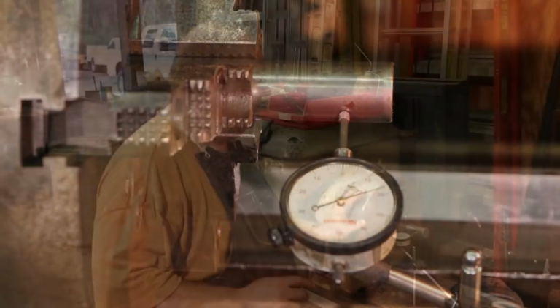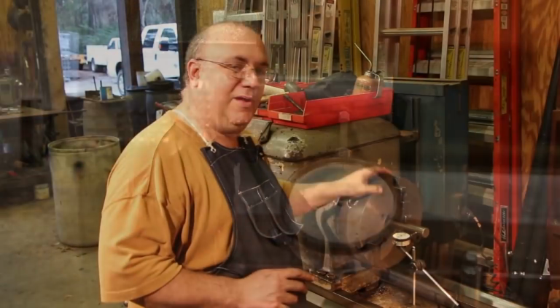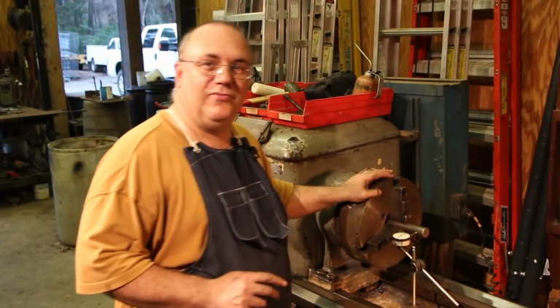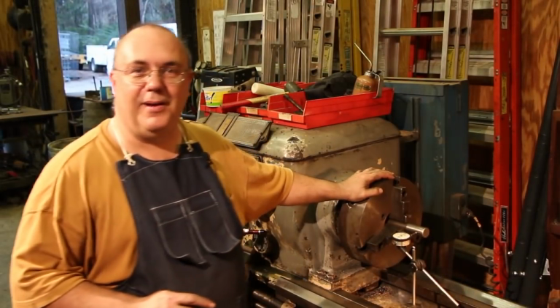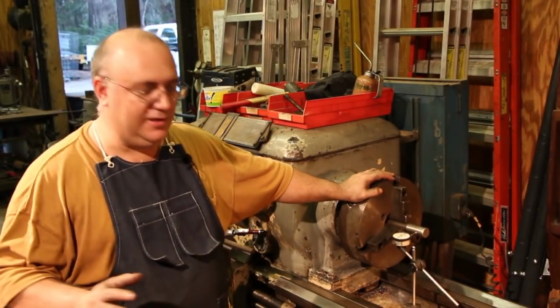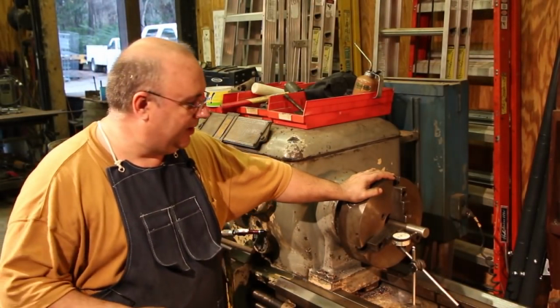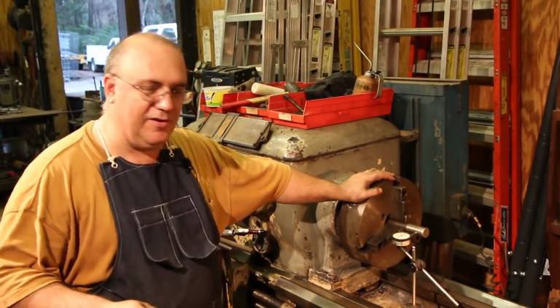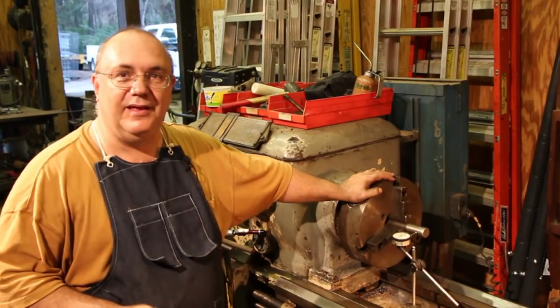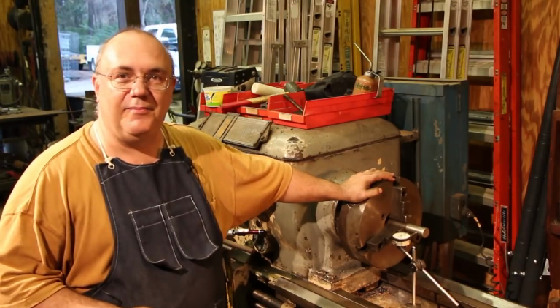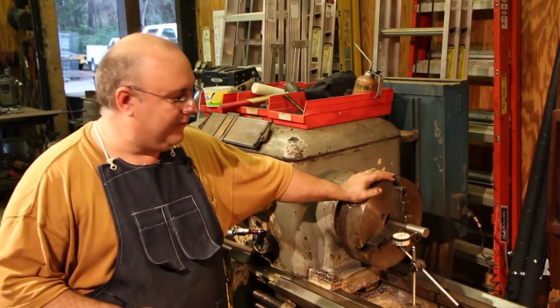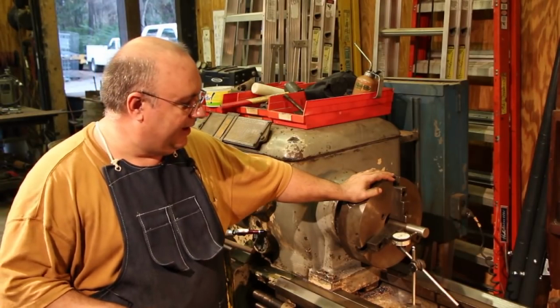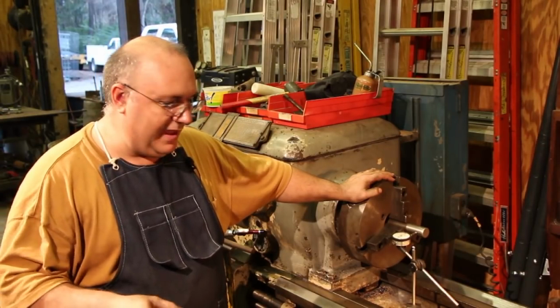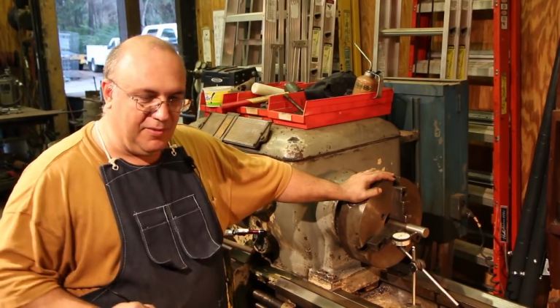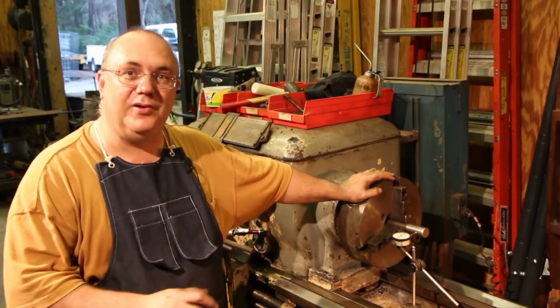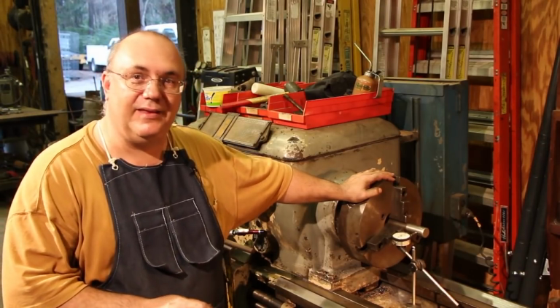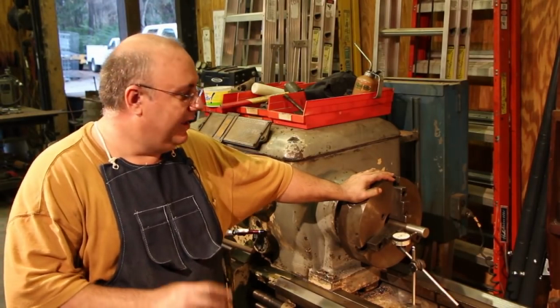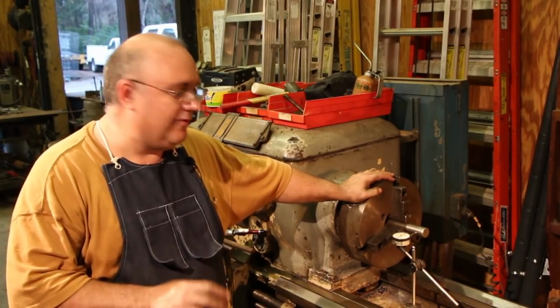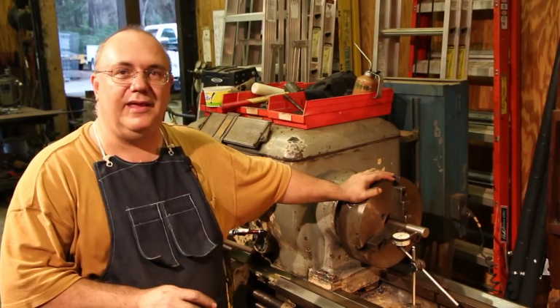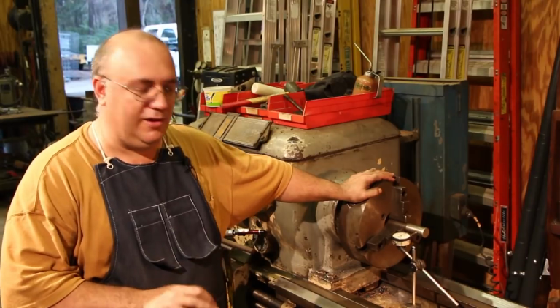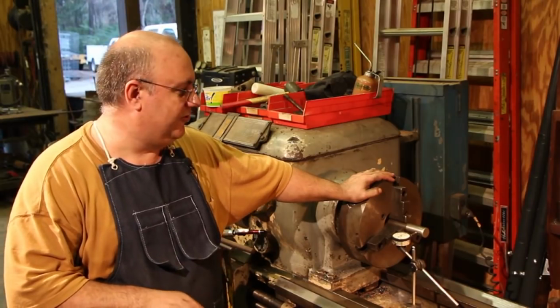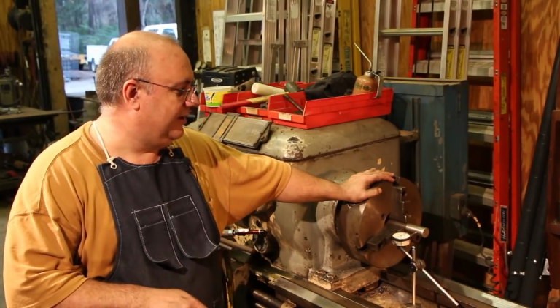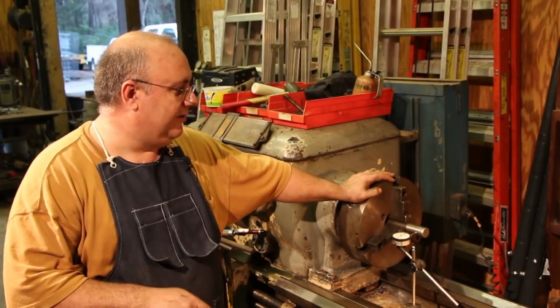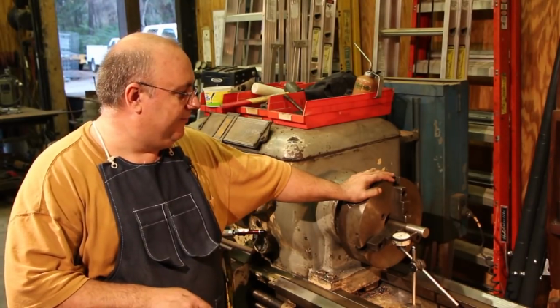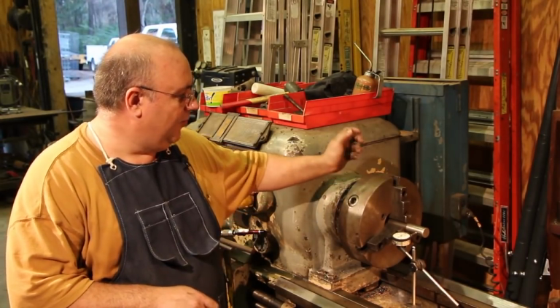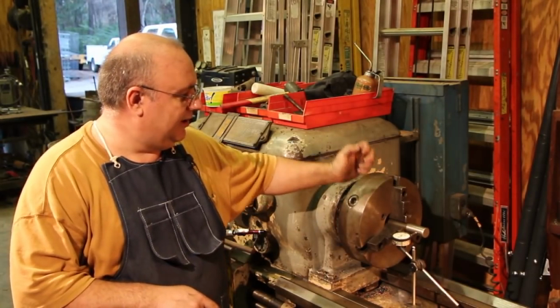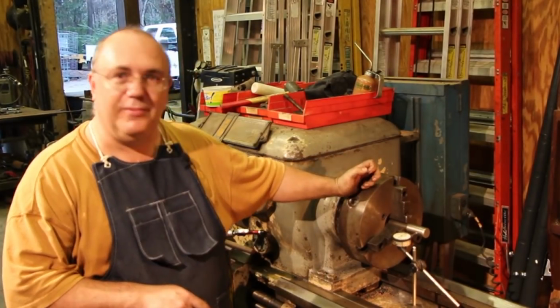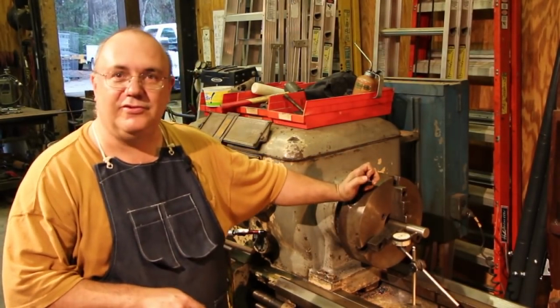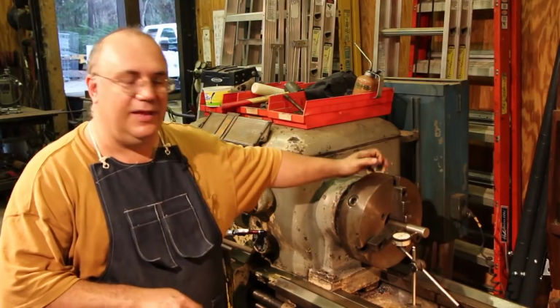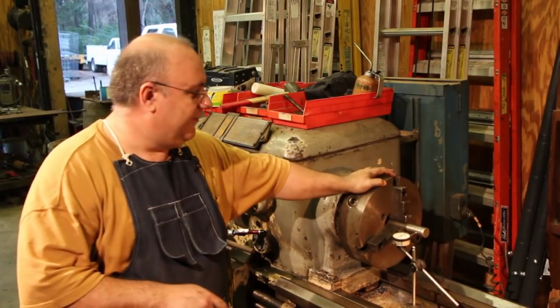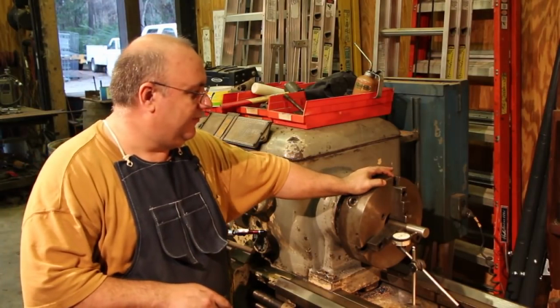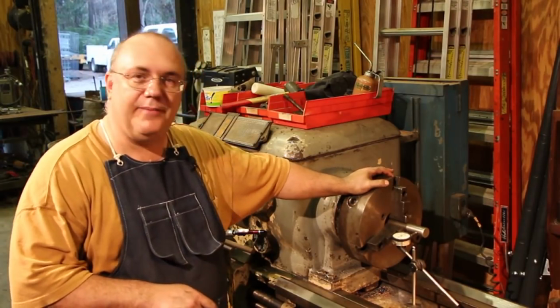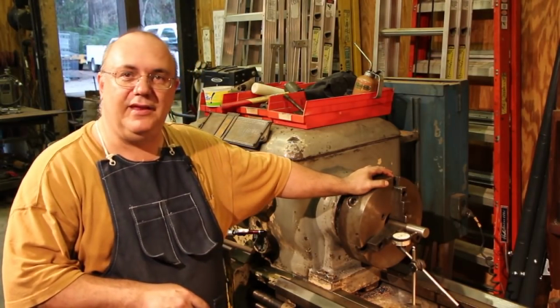So anytime I've used this three-jaw chuck, it's pretty much been when I'm chucking something up and turning a lot of metal off of it. I really can't take the part out, put it back in, and get it running anywhere close to true again. So I've been somewhat limited in being able to use this chuck. If you've seen a lot of my videos, you'll know I use other chucks instead.